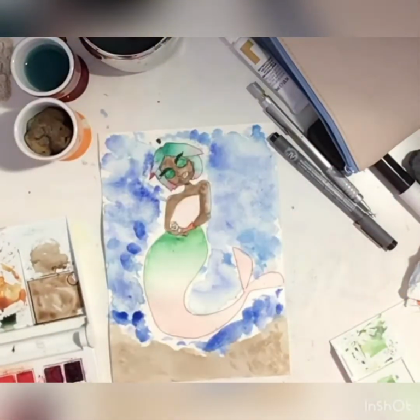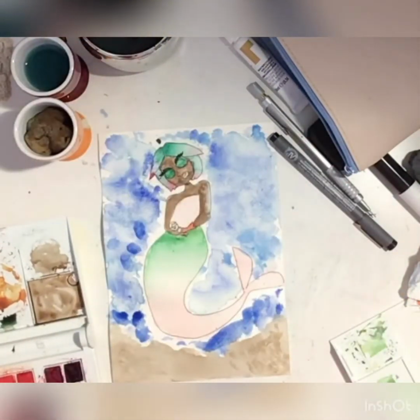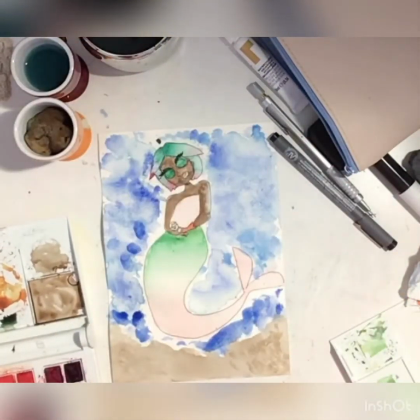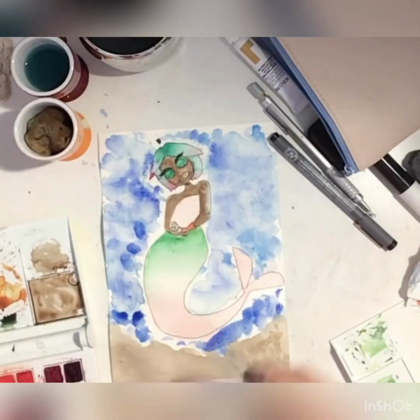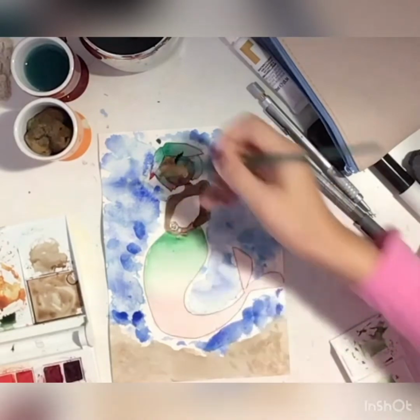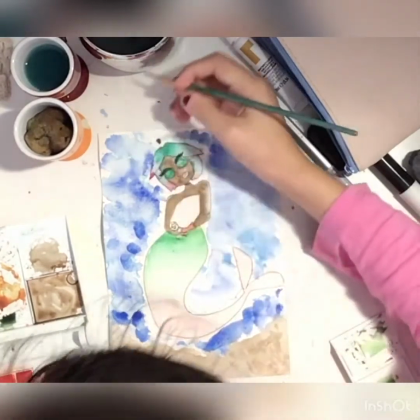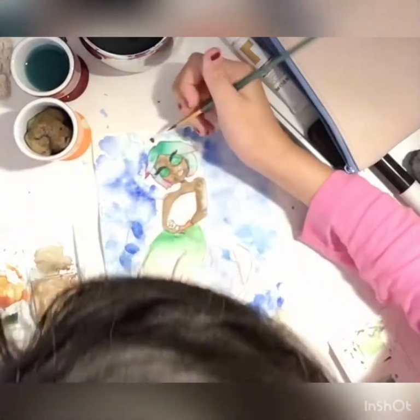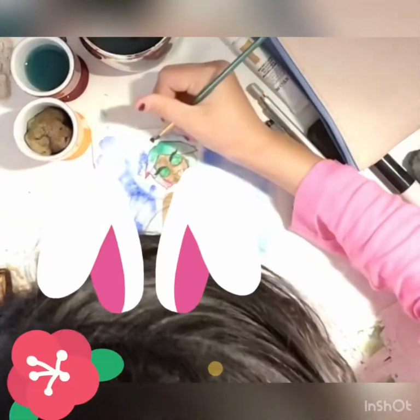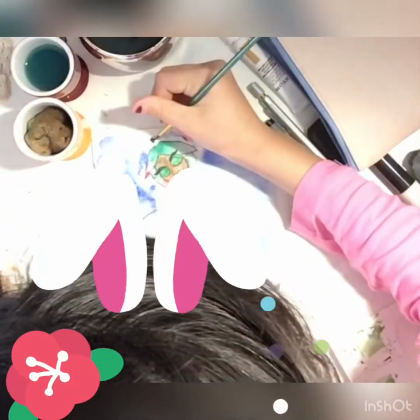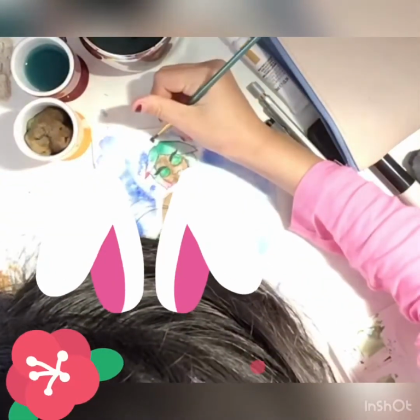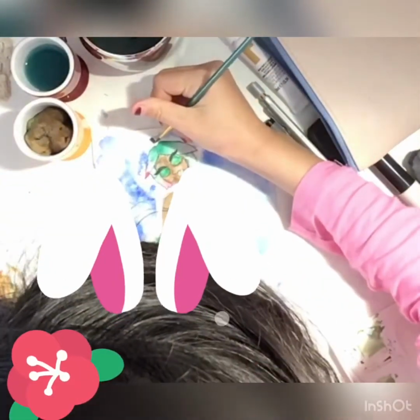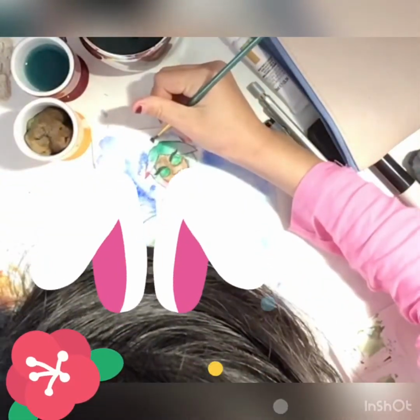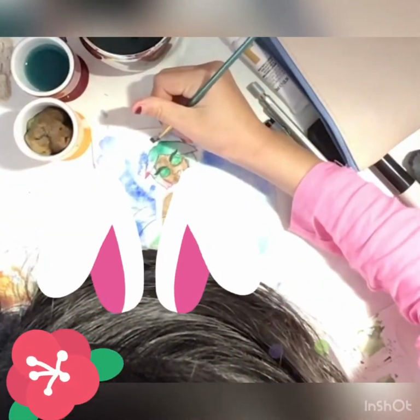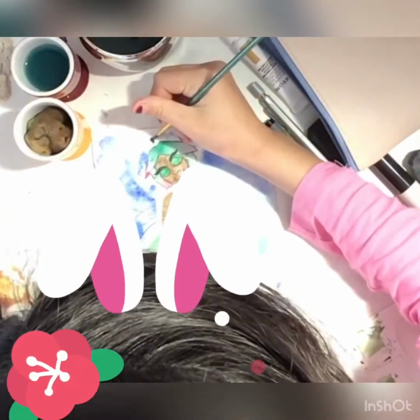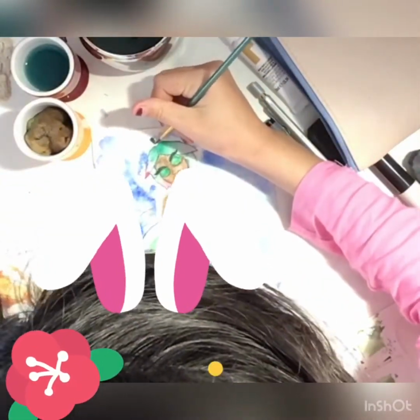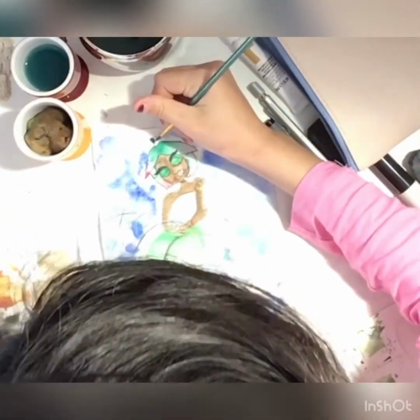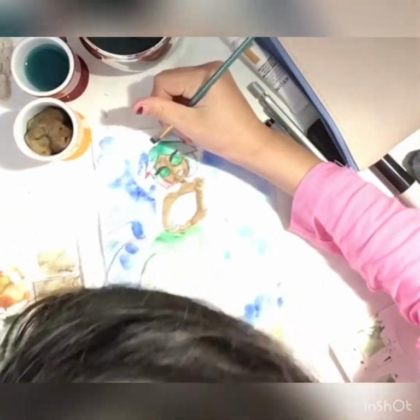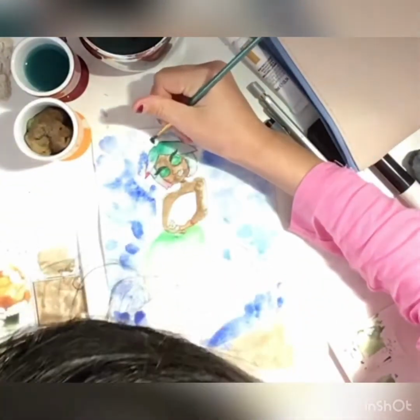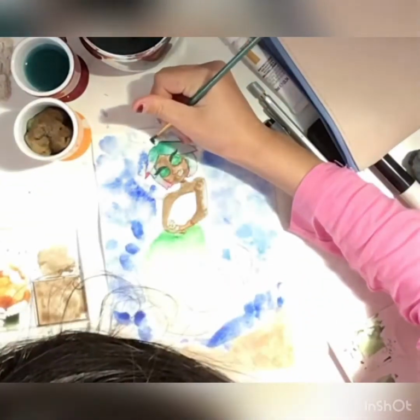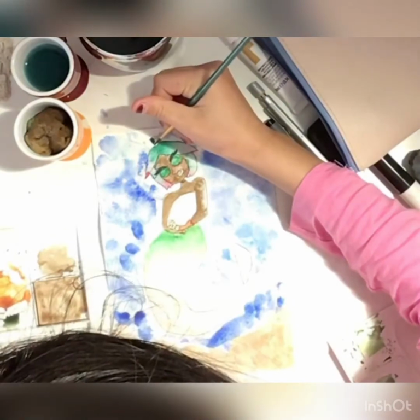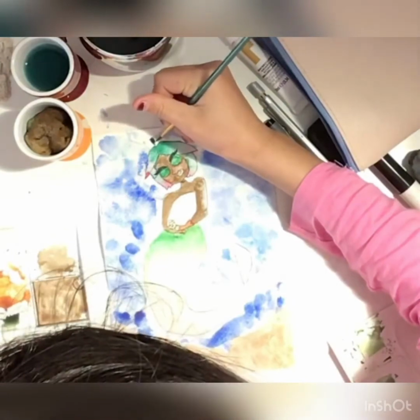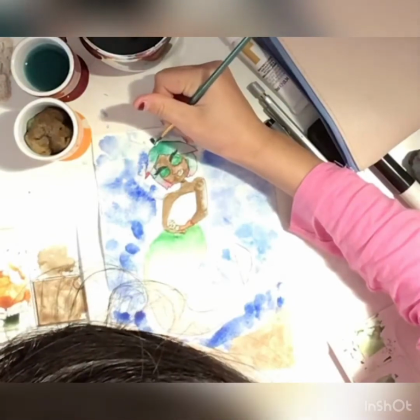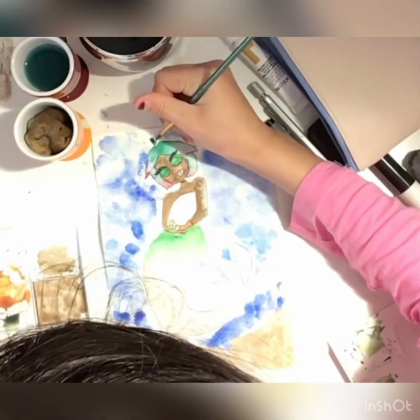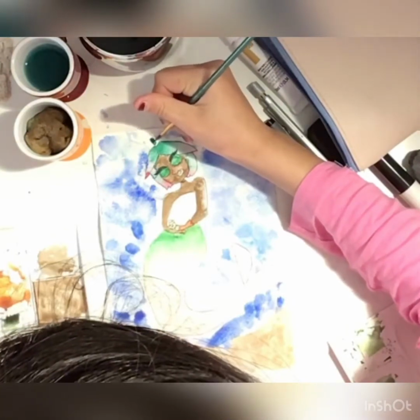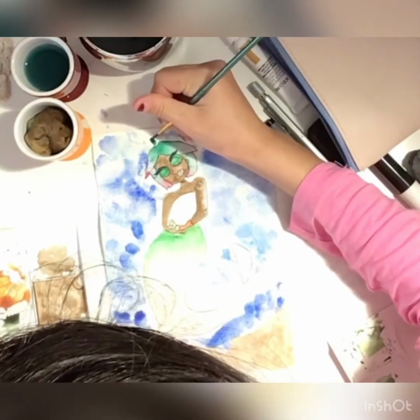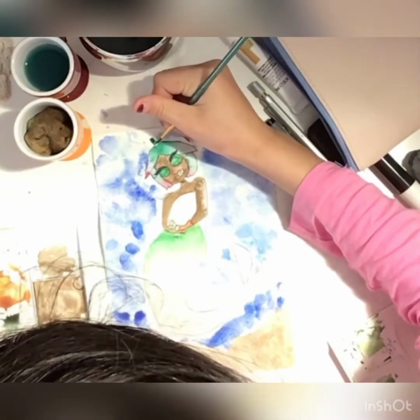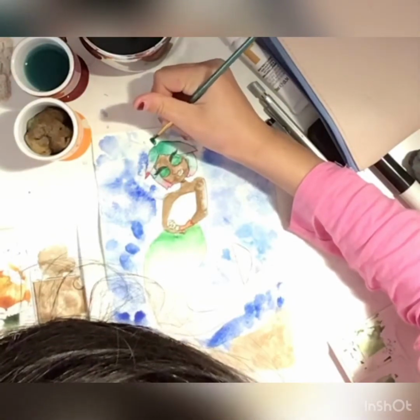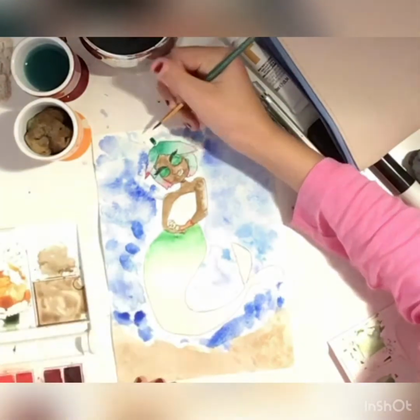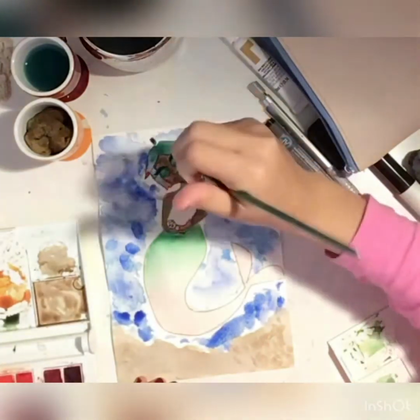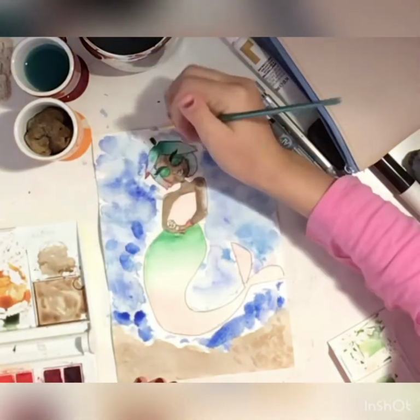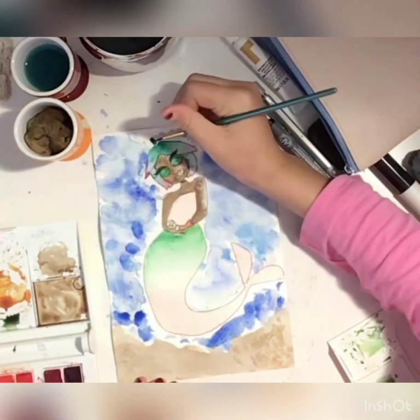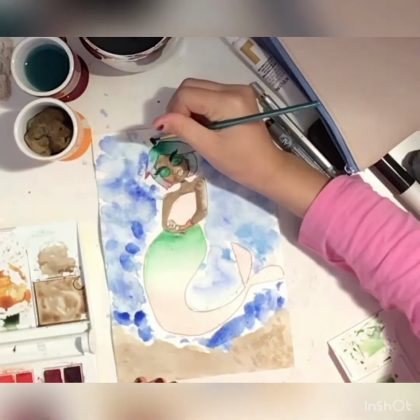Let's try to make it more distinguishable as green and connect it closer to her head. Okay, now that looks really weird.